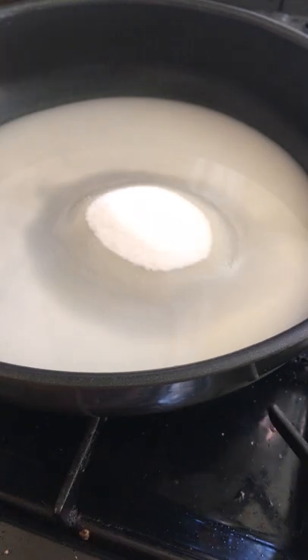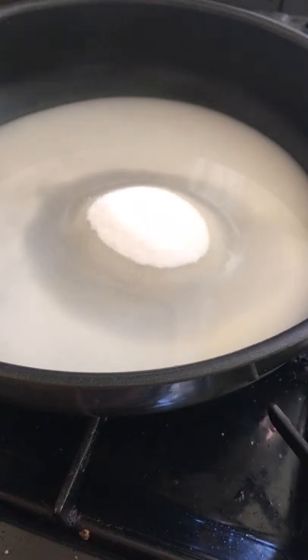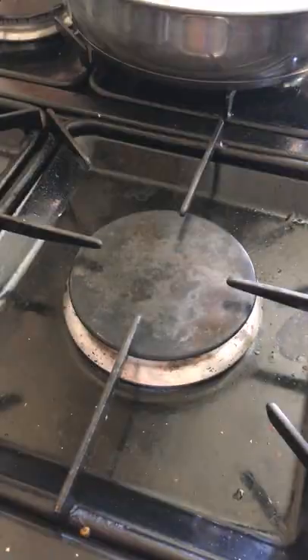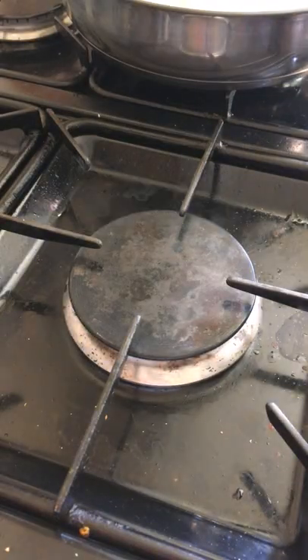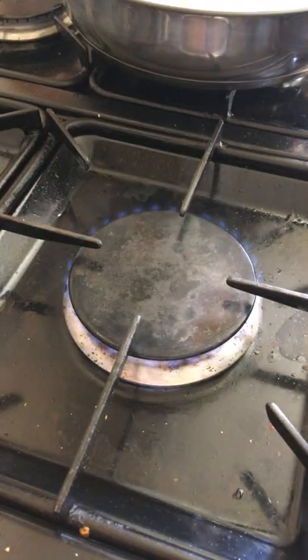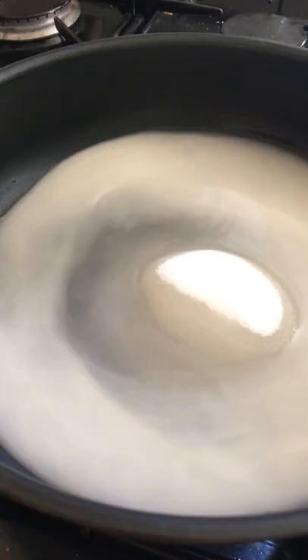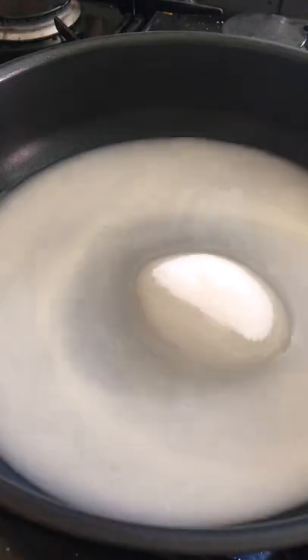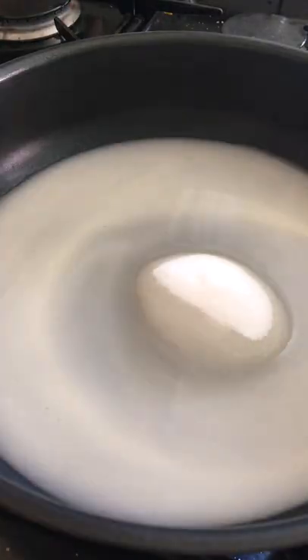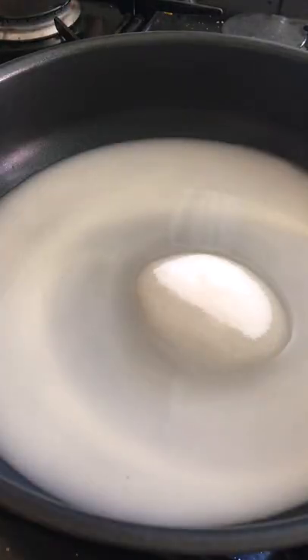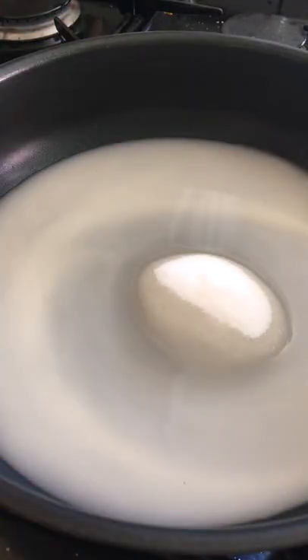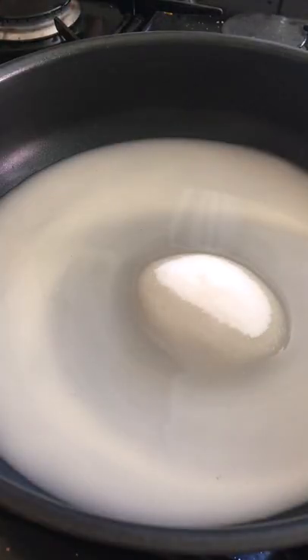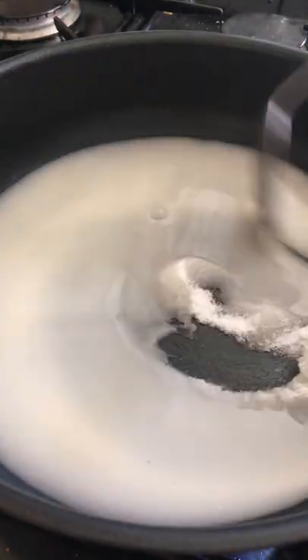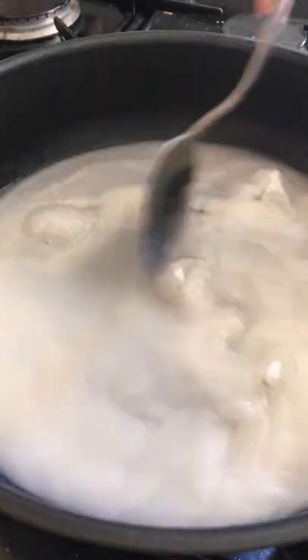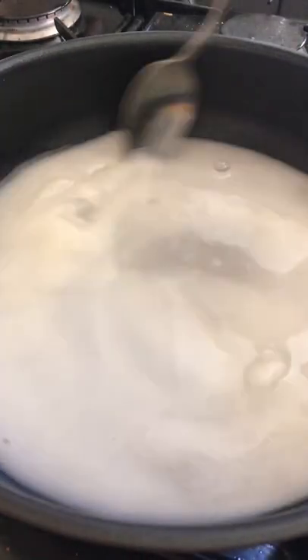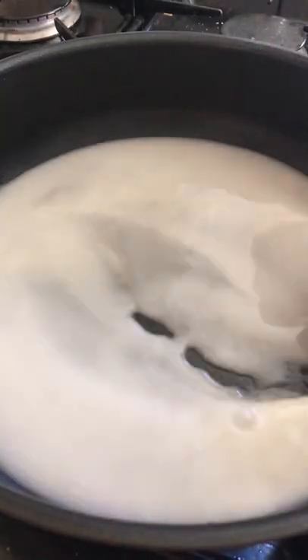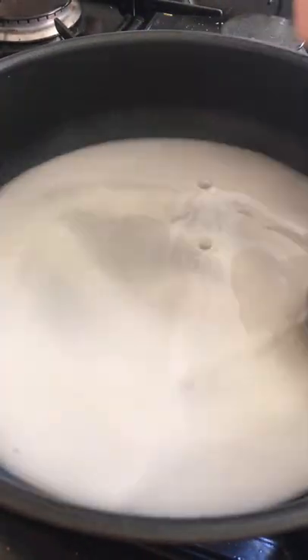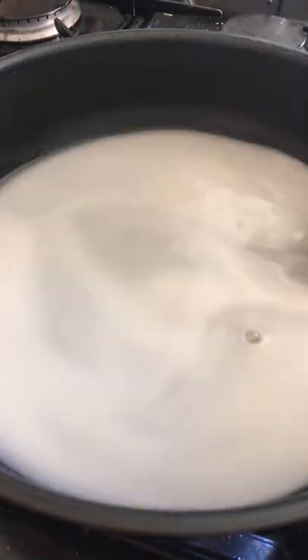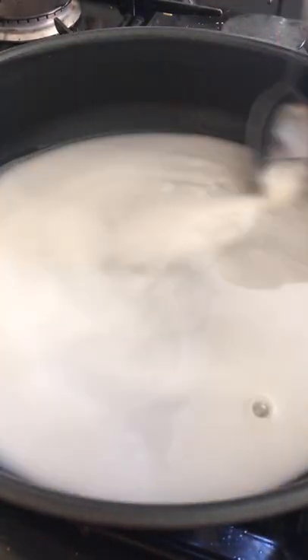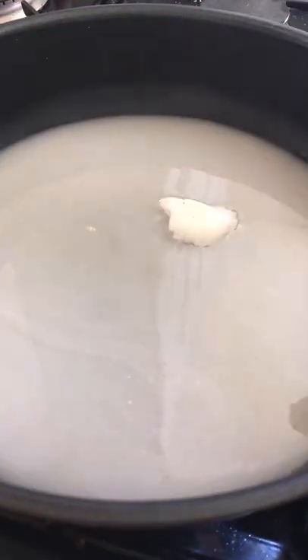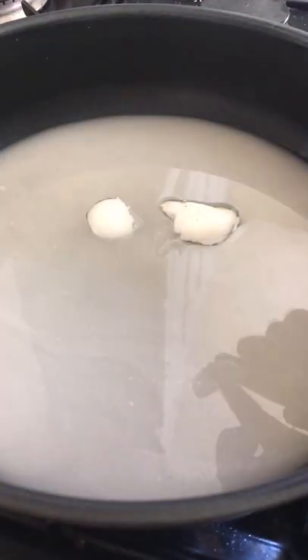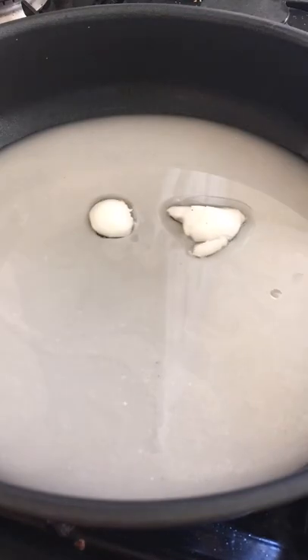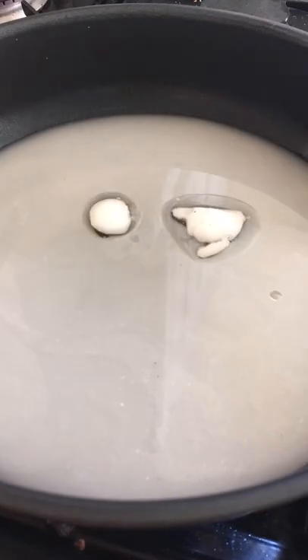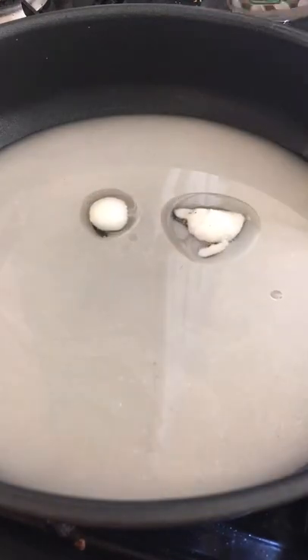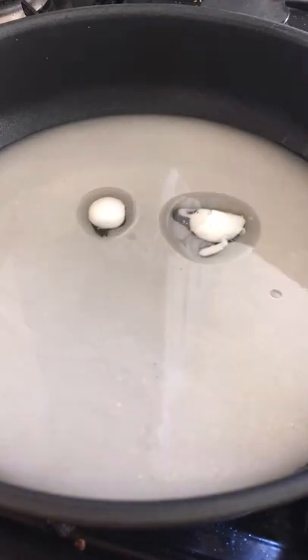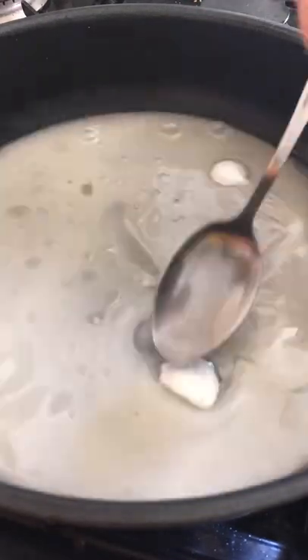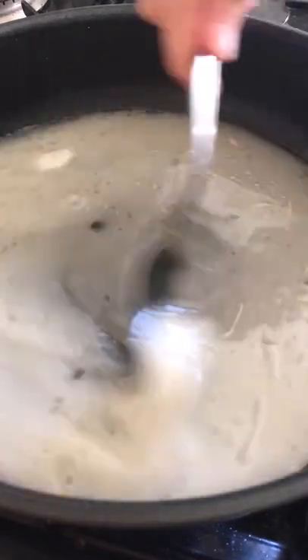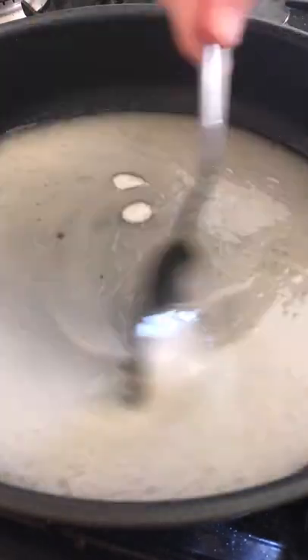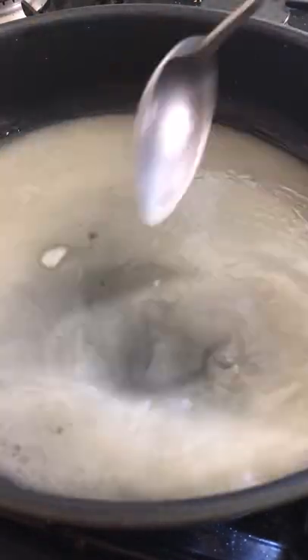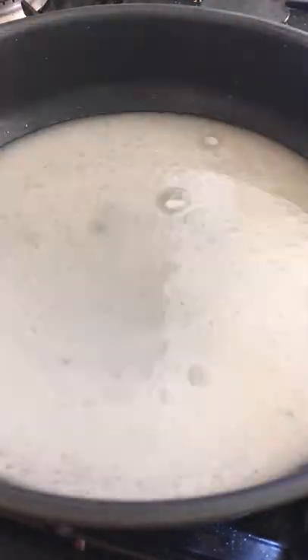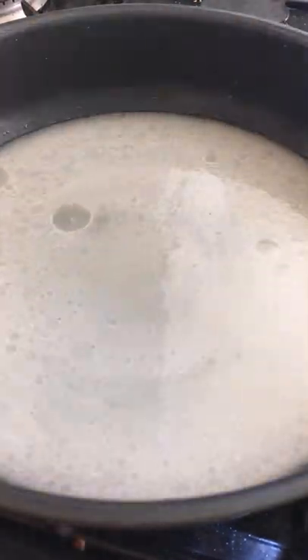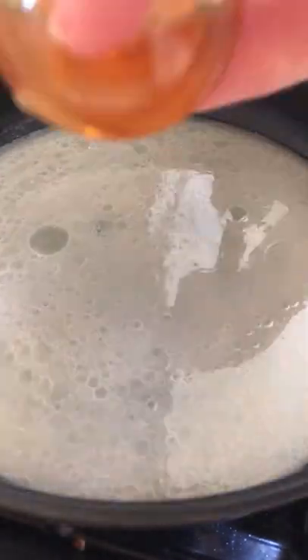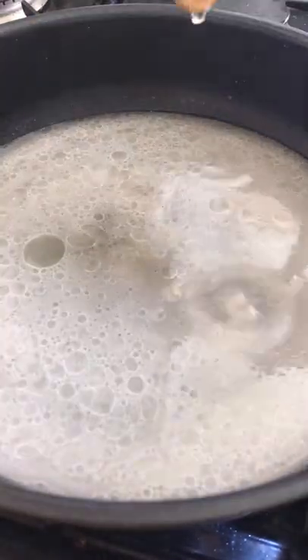This is me making vegan mochi. I started off by adding sugar and oat milk to a pan. Then I was supposed to let it dissolve, but I was too impatient.